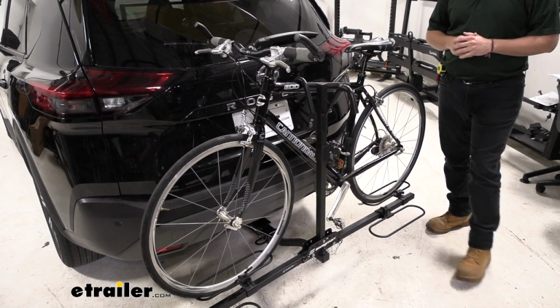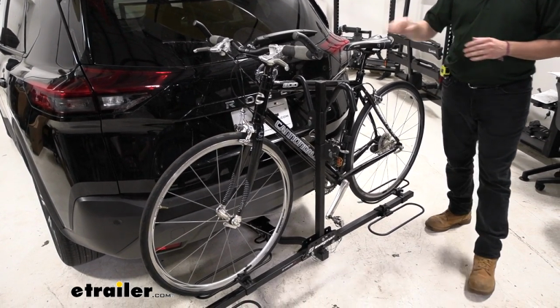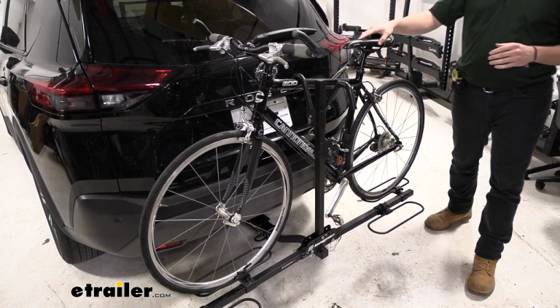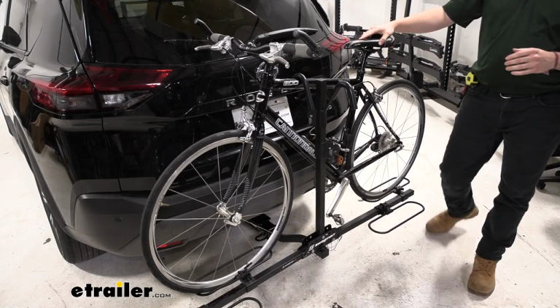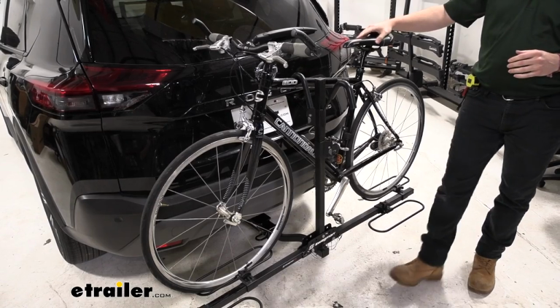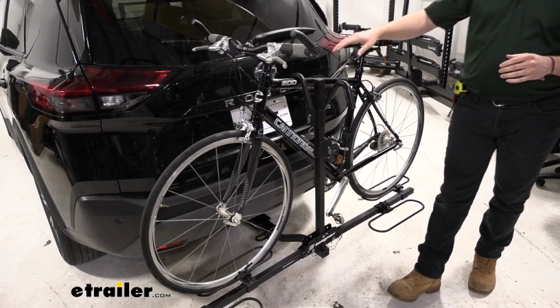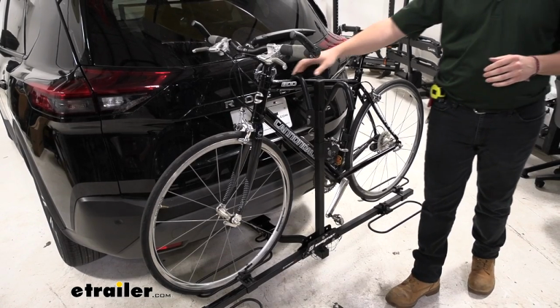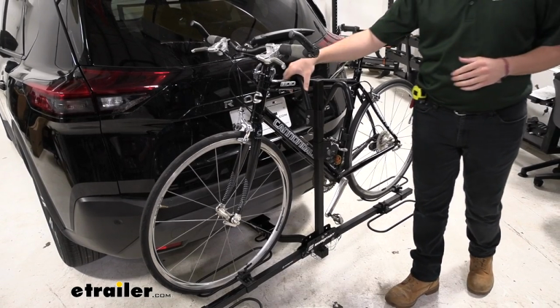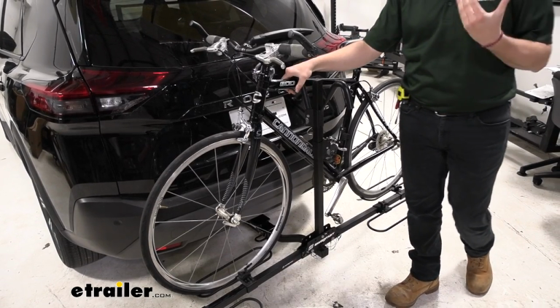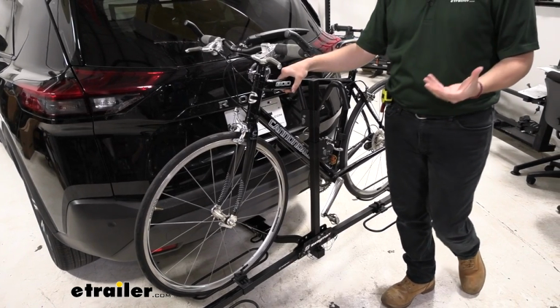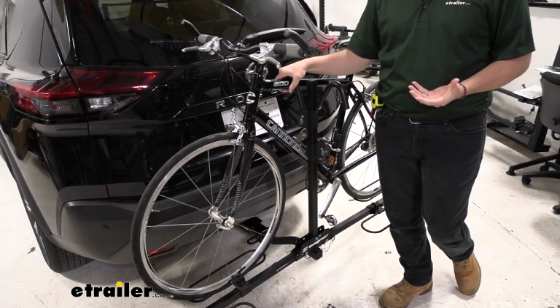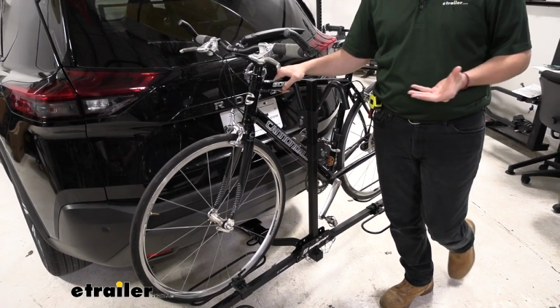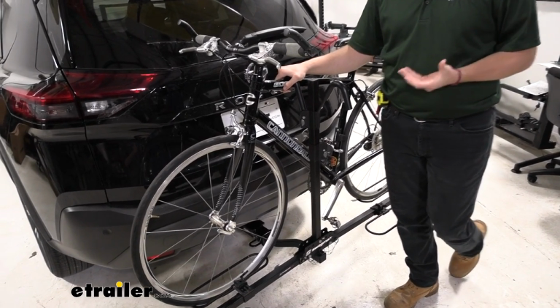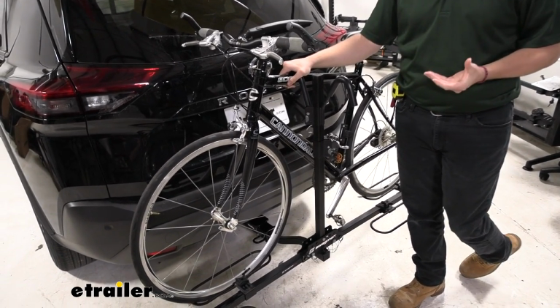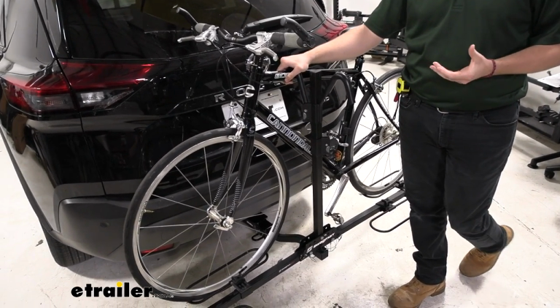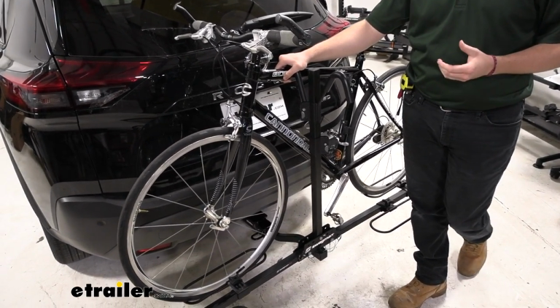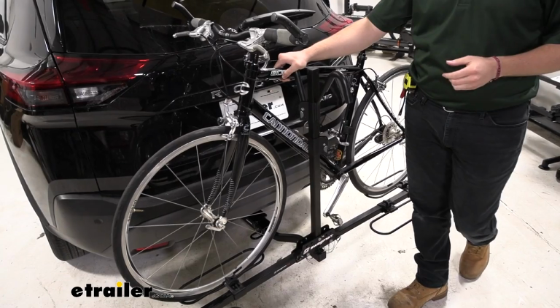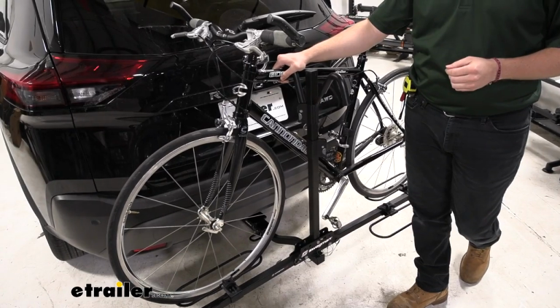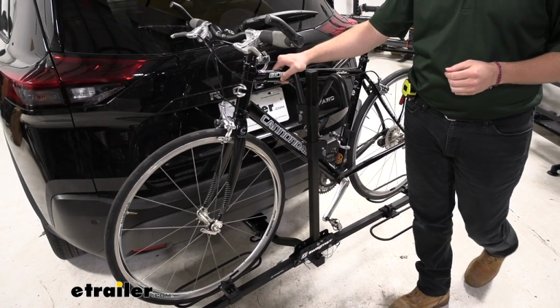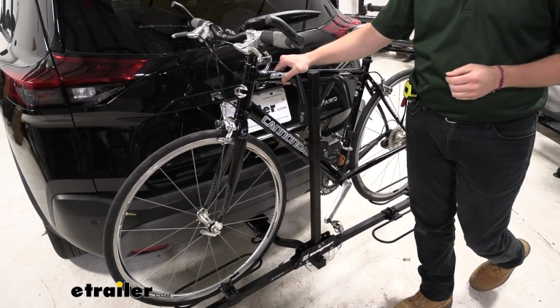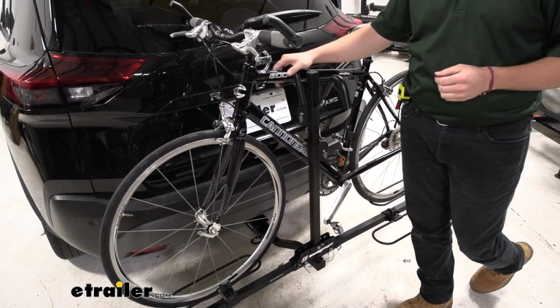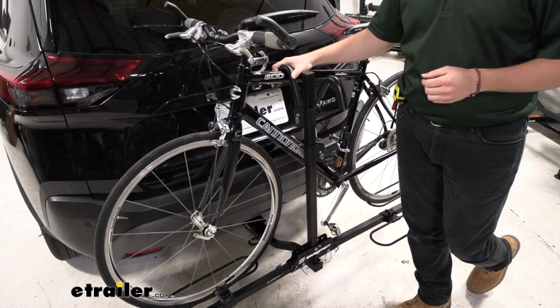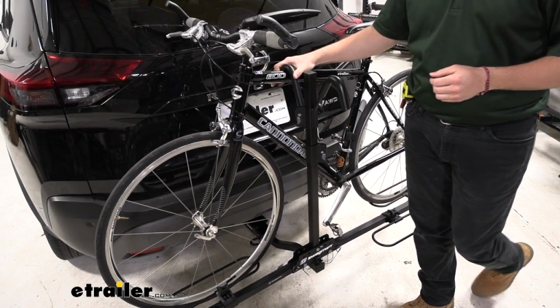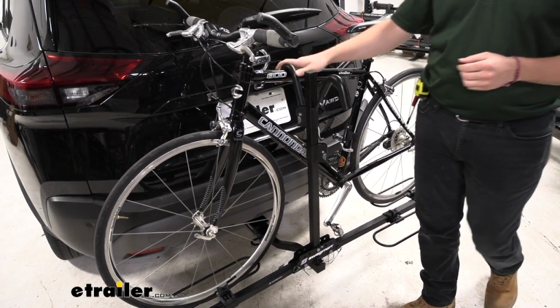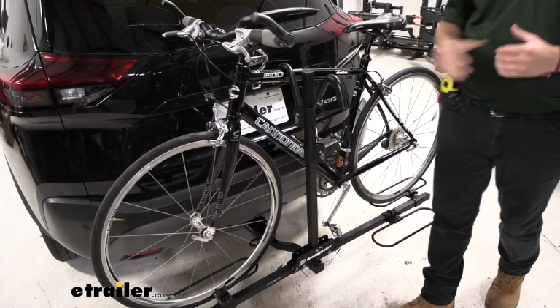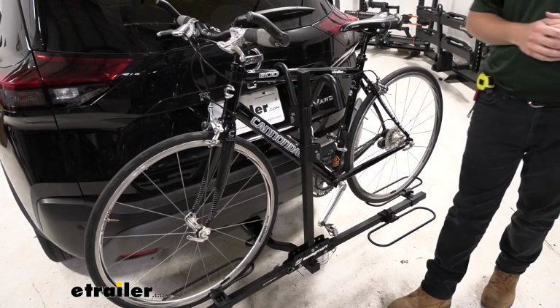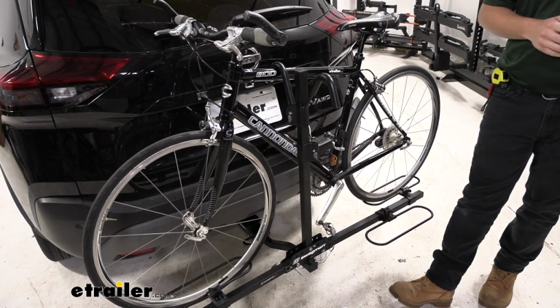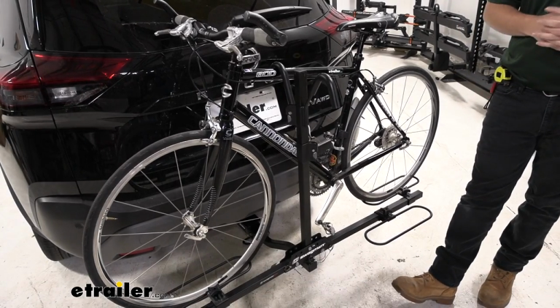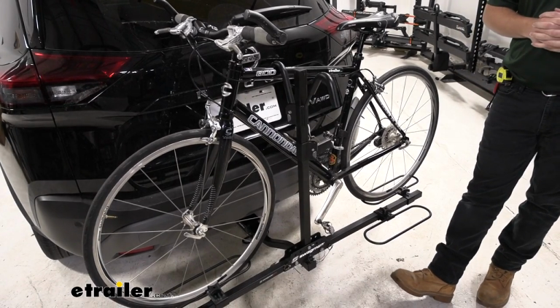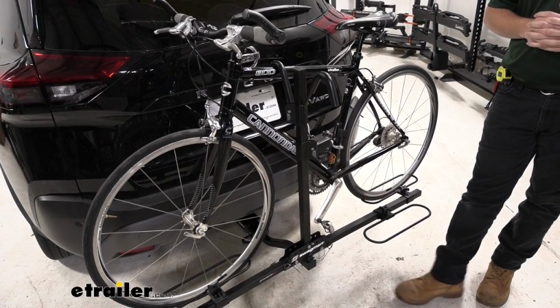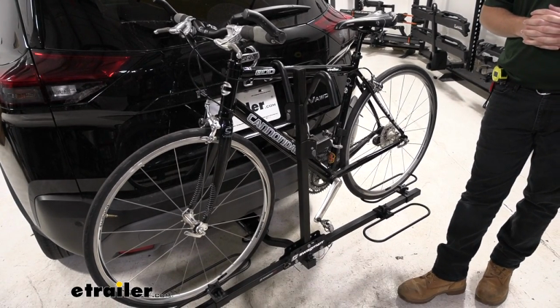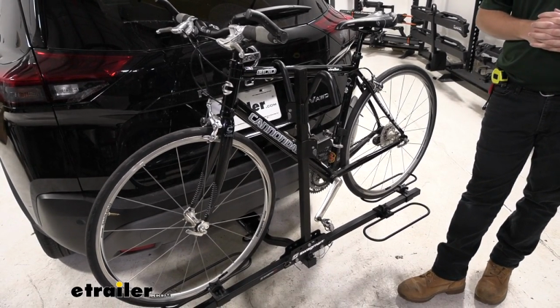However, as you can see, we are going to be having frame contact. So if you're looking at getting those carbon frame bikes to the trails with you, this isn't going to be an option, as this frame contact will end up deteriorating those carbon frames.